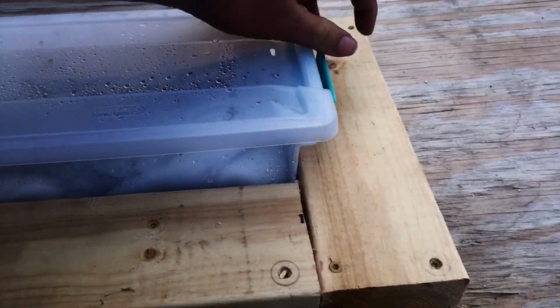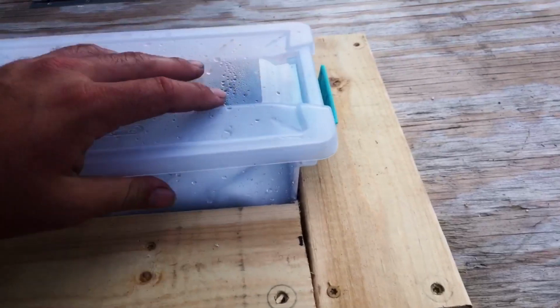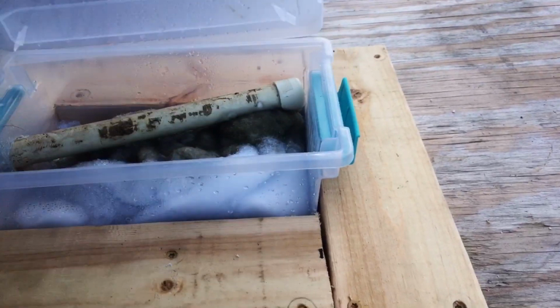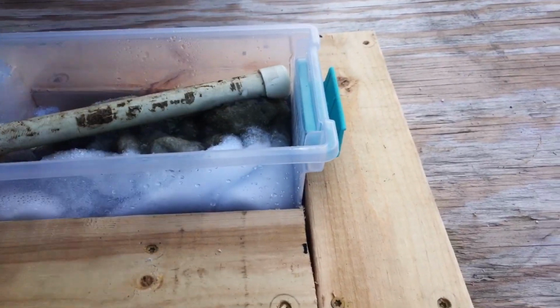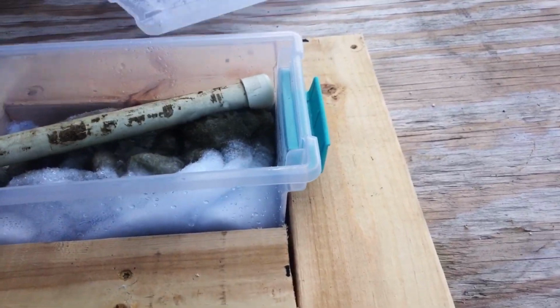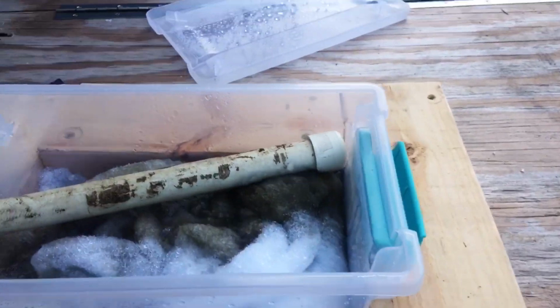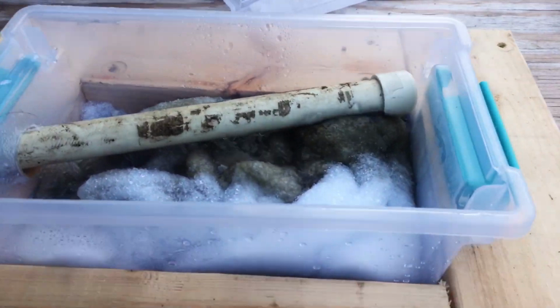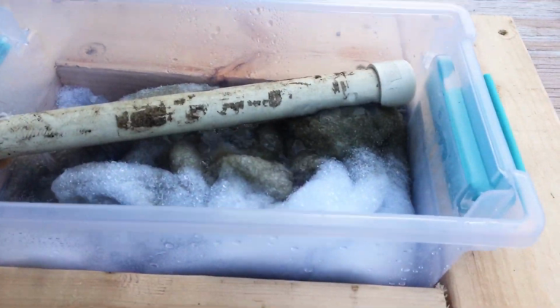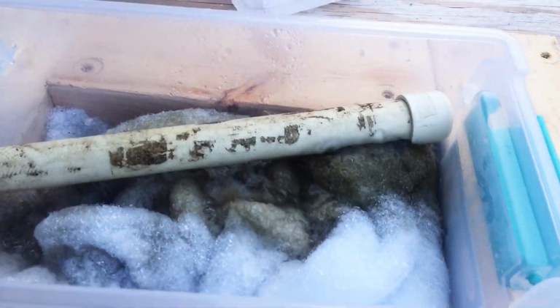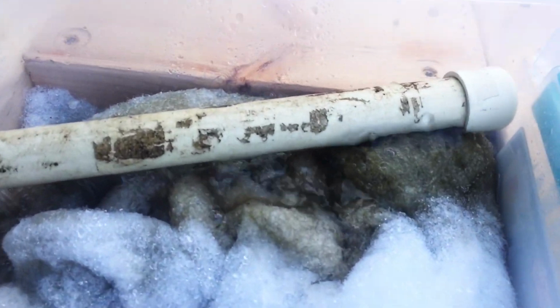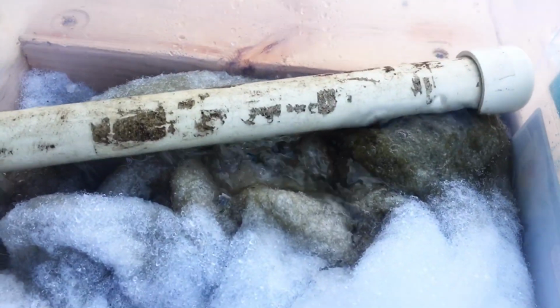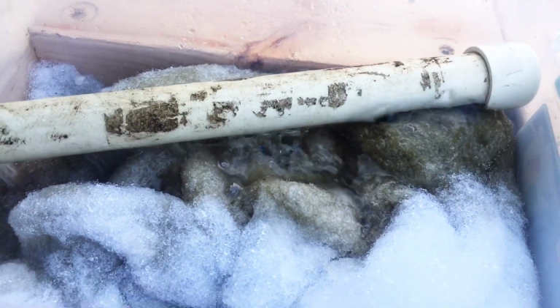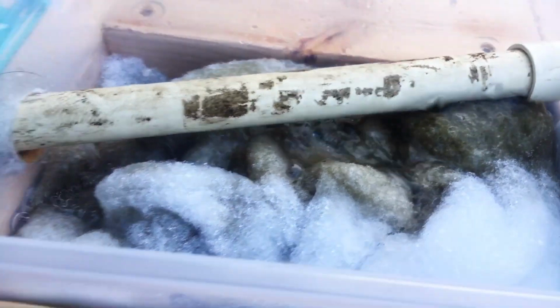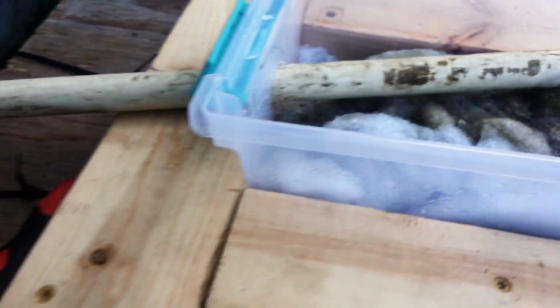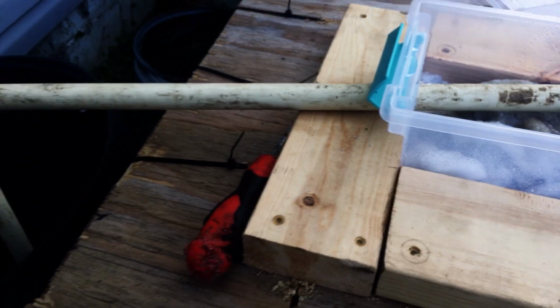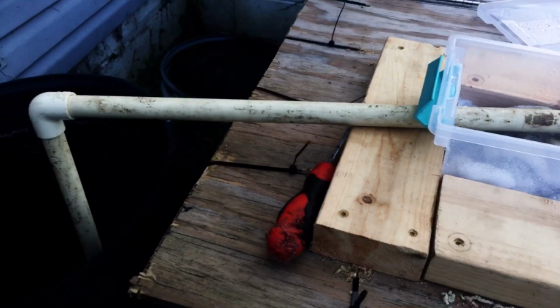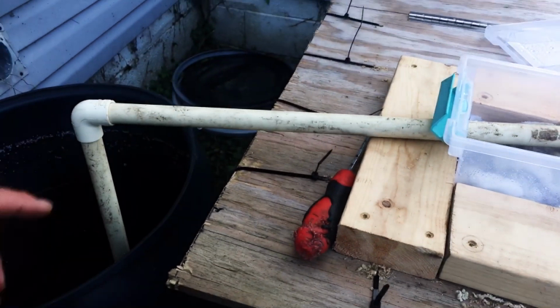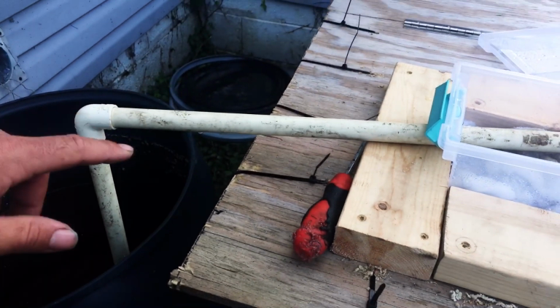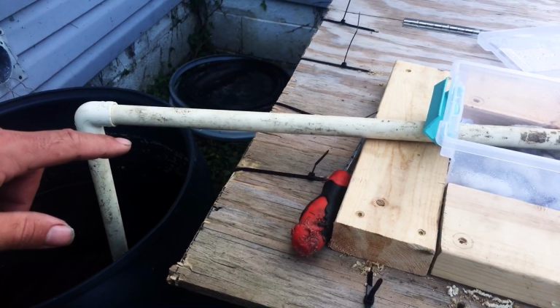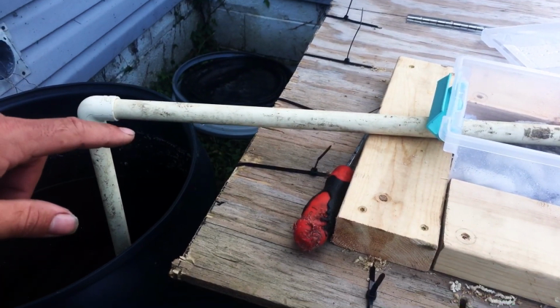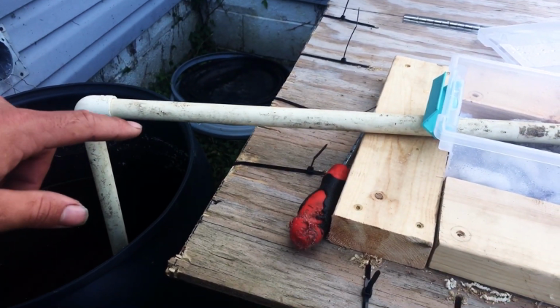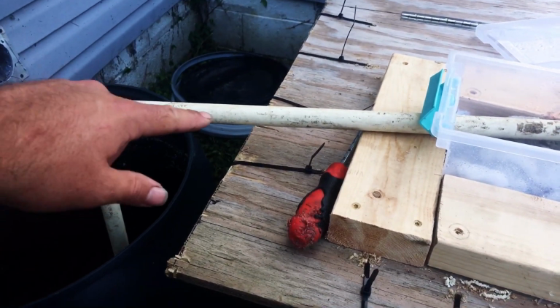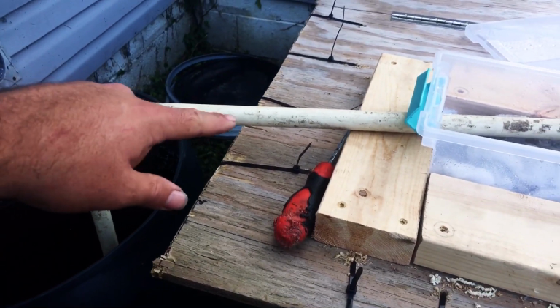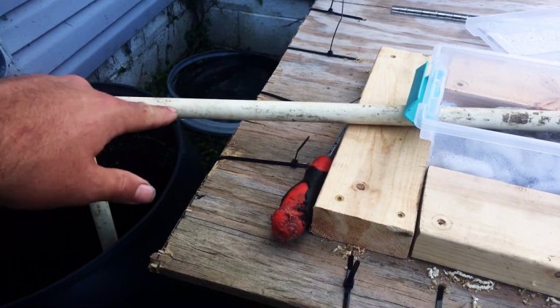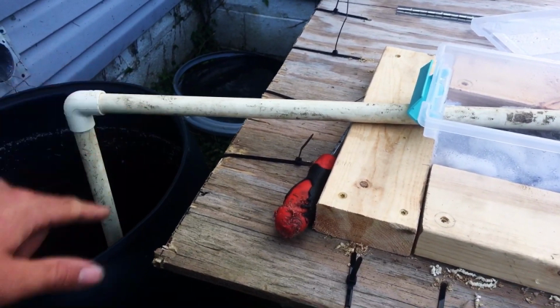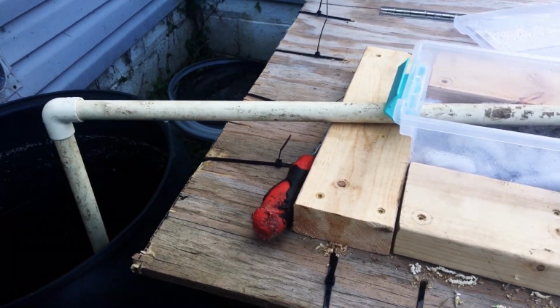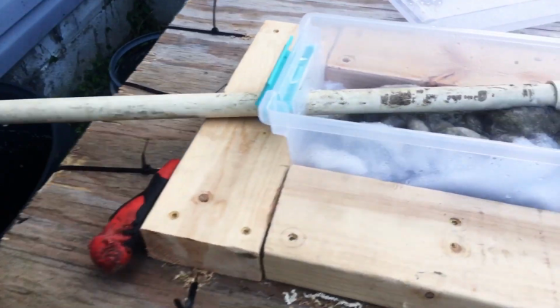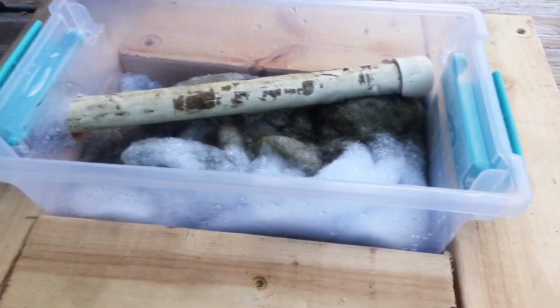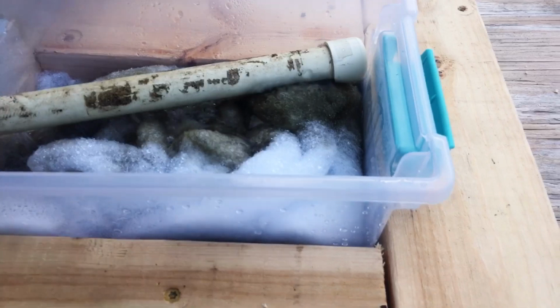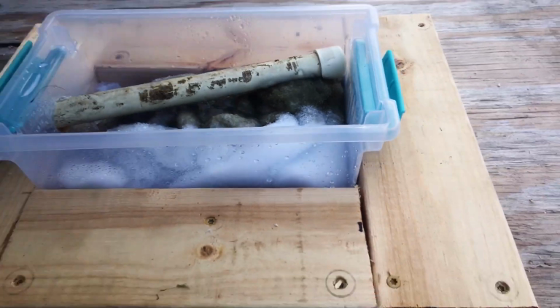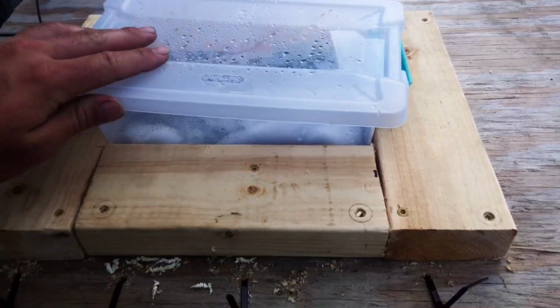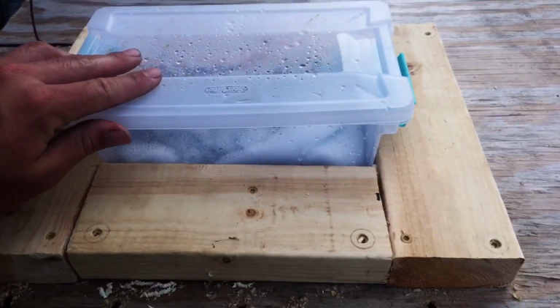And then this here is just to filter the water for clarity. Eventually I will add a black light UV filter somewhere along in here, and that will keep the algae from blooming.